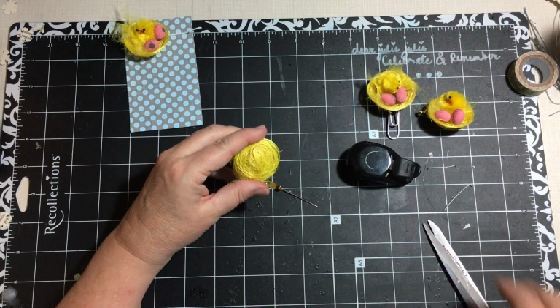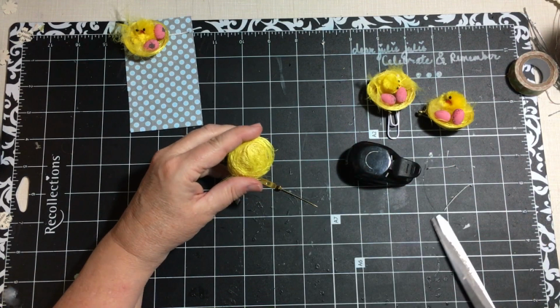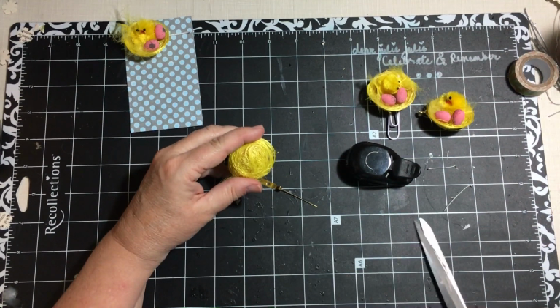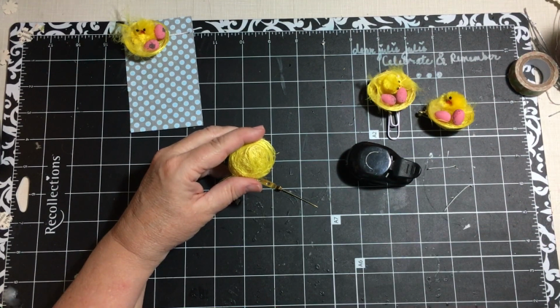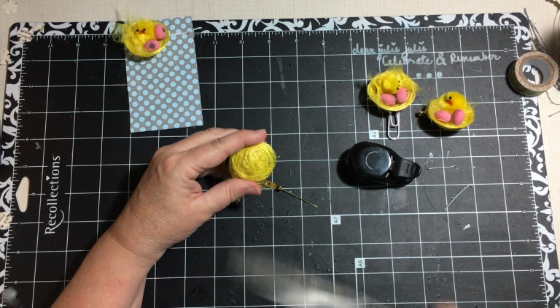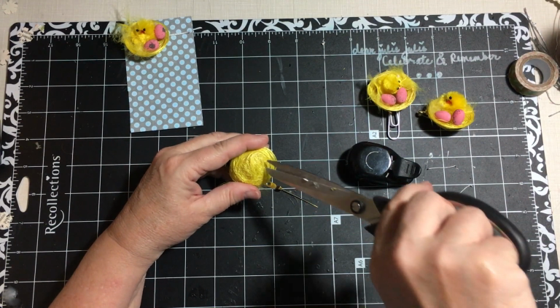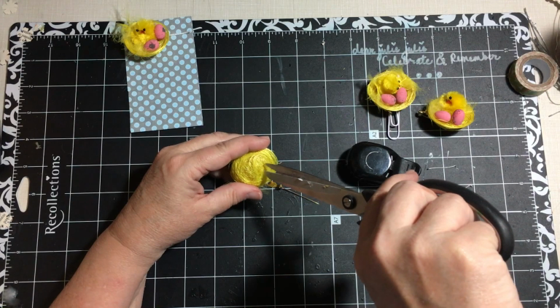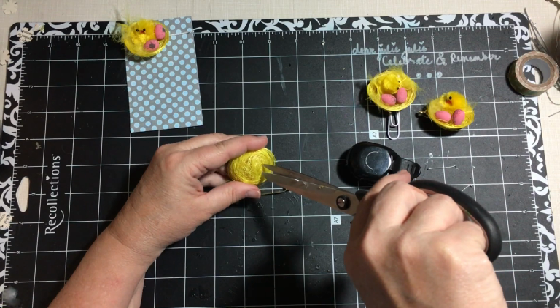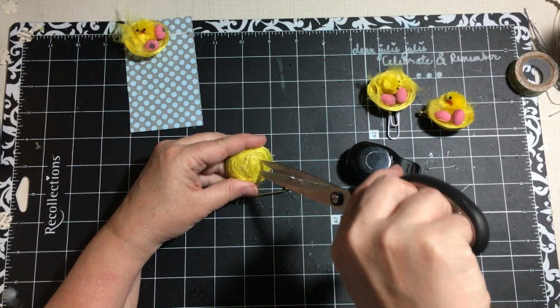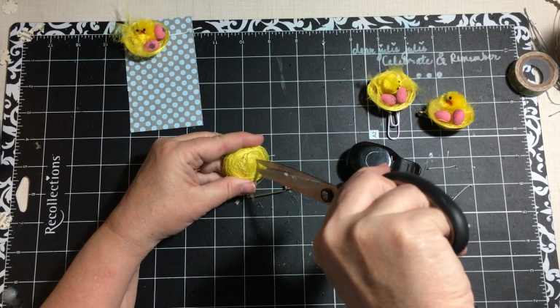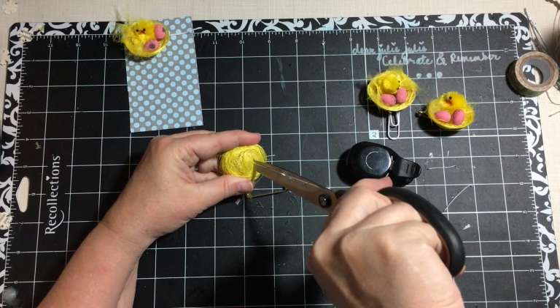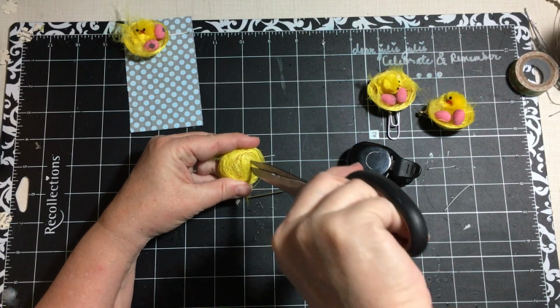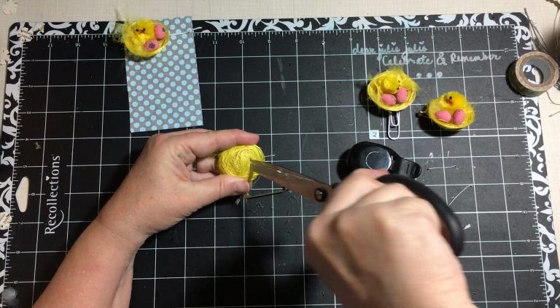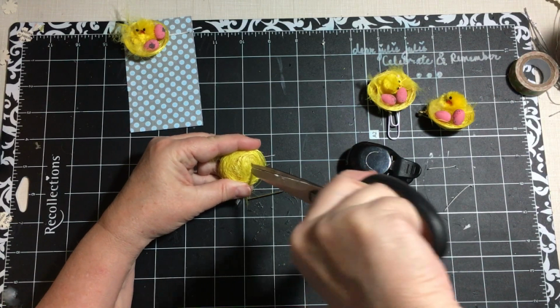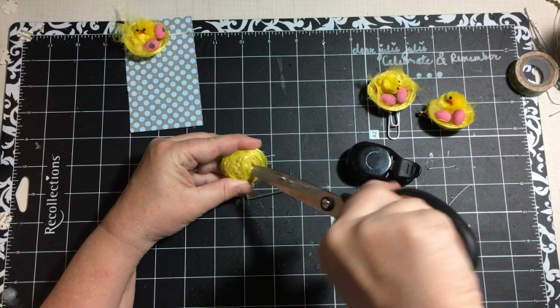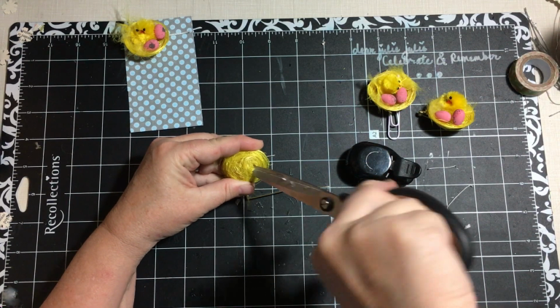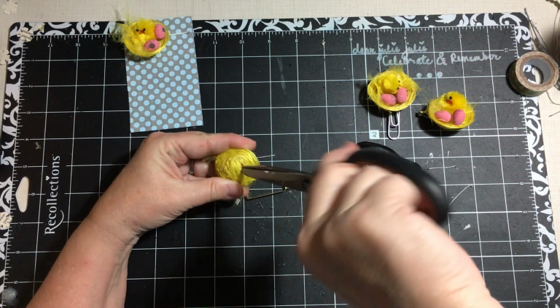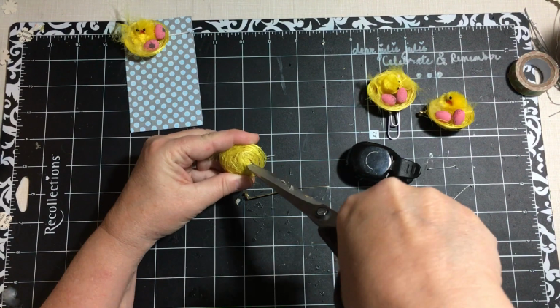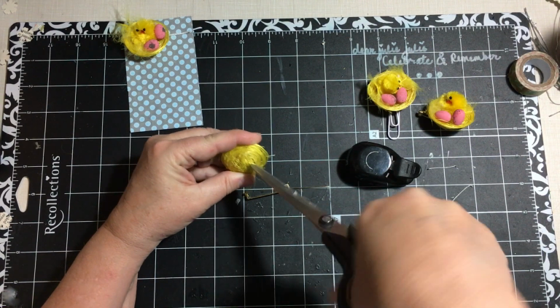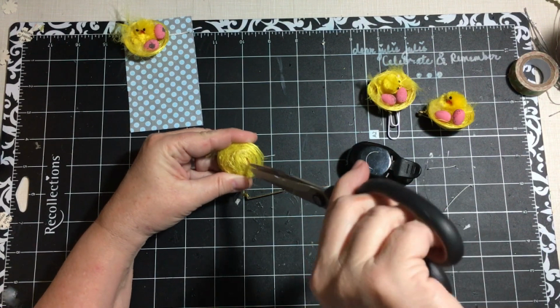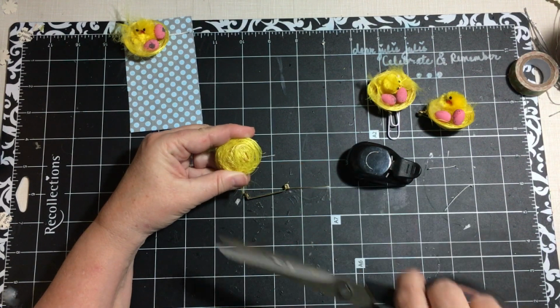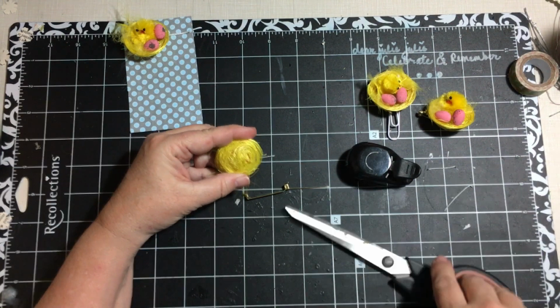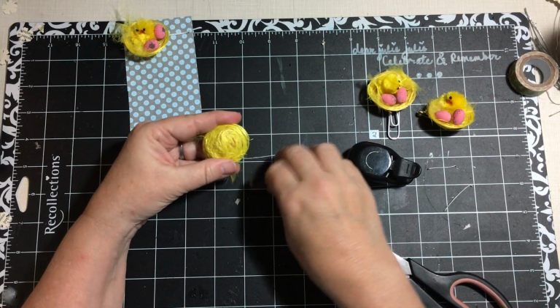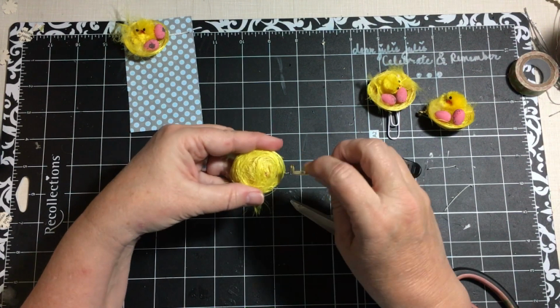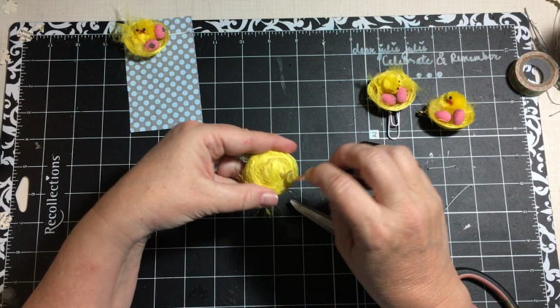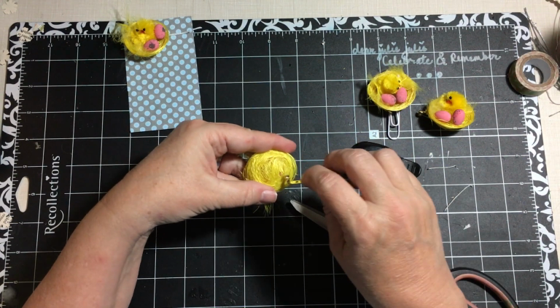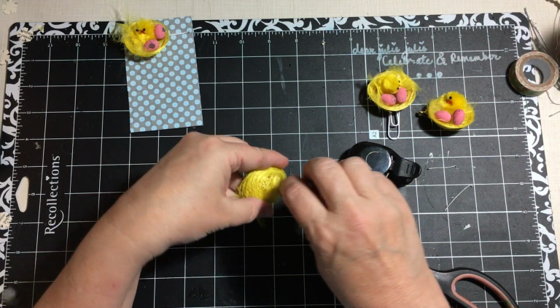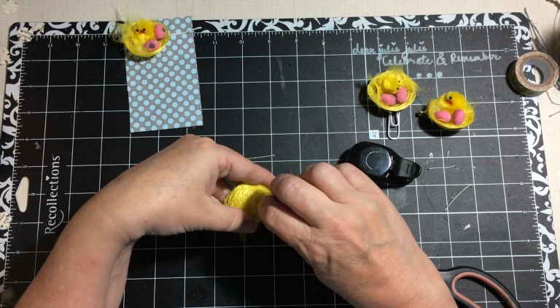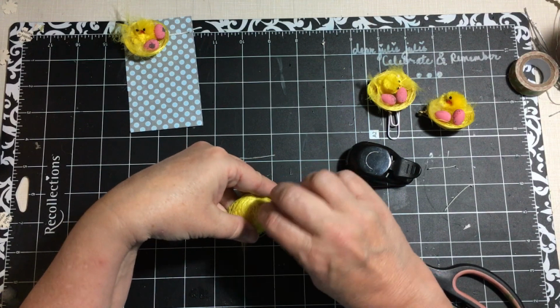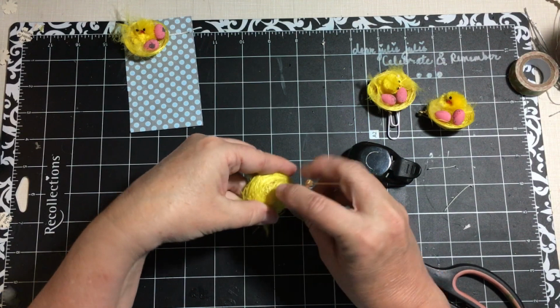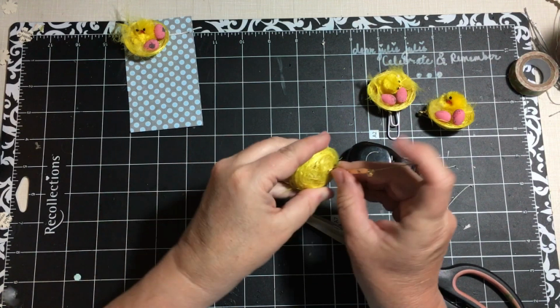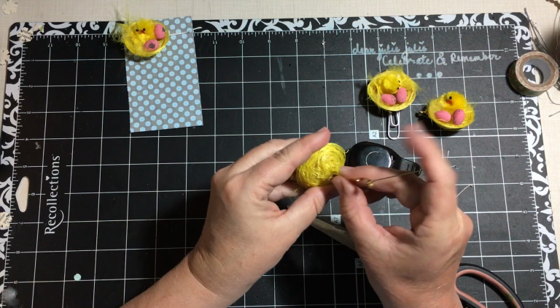The grandkids were here for a couple days and now they're at their great-grandma and grandpa's — my parents — and then they'll come back. So I went ahead and I cut in and tried to push the pin through.